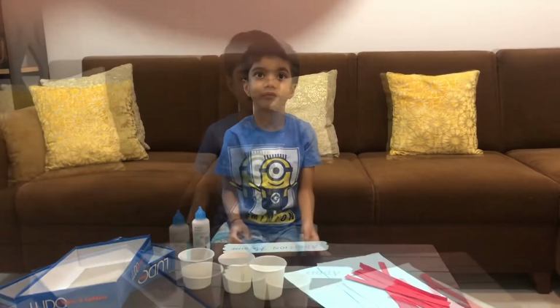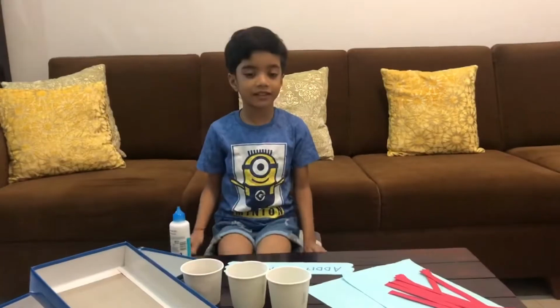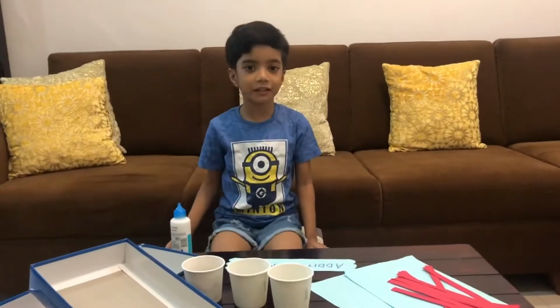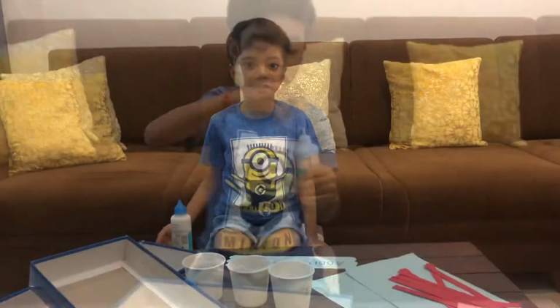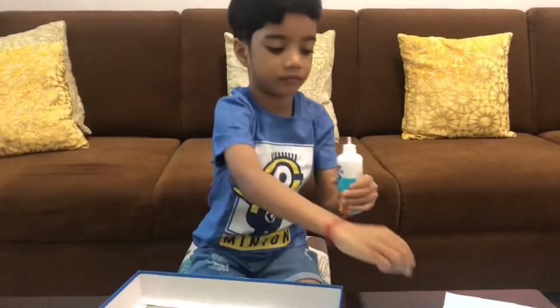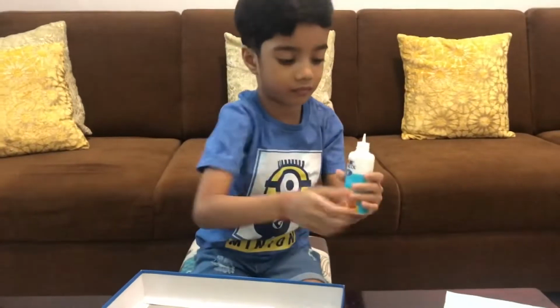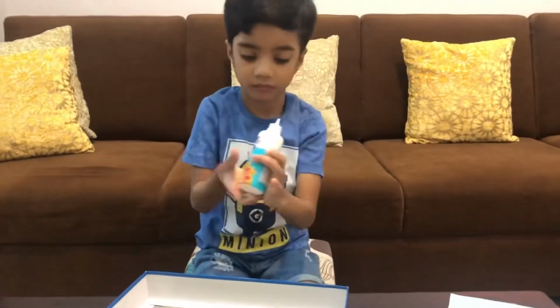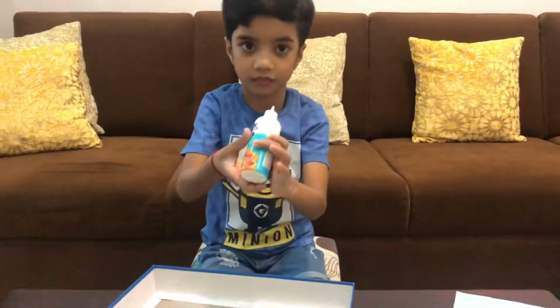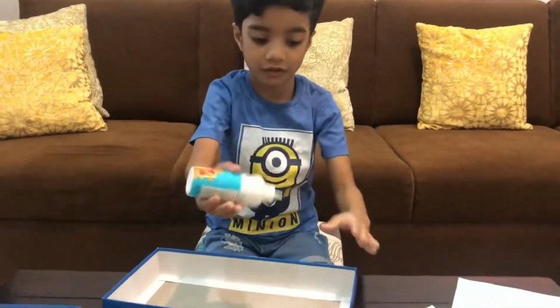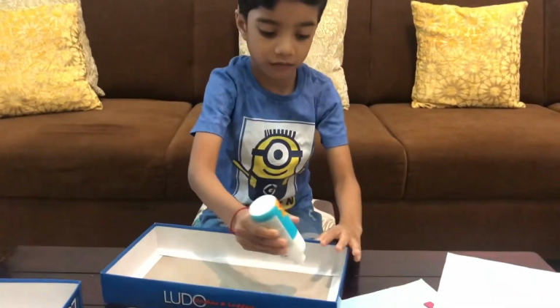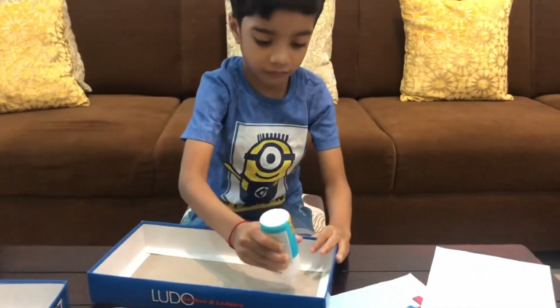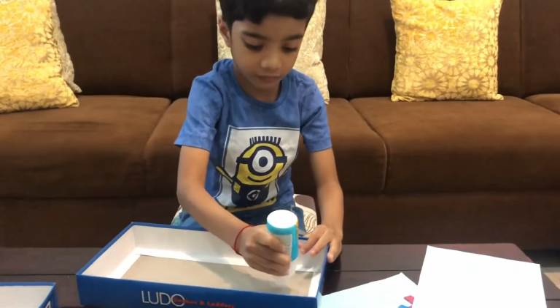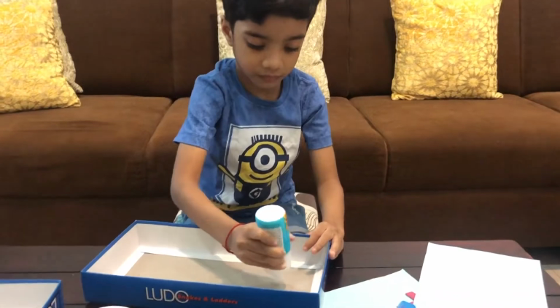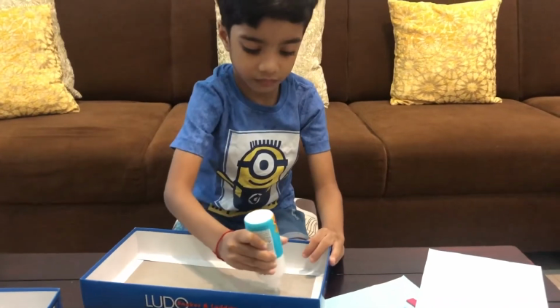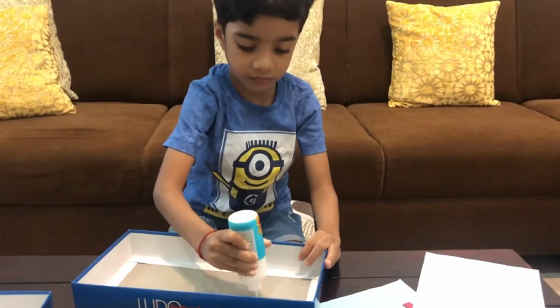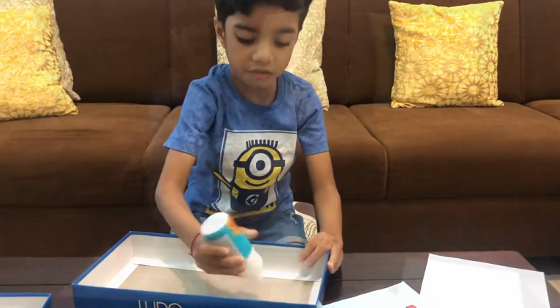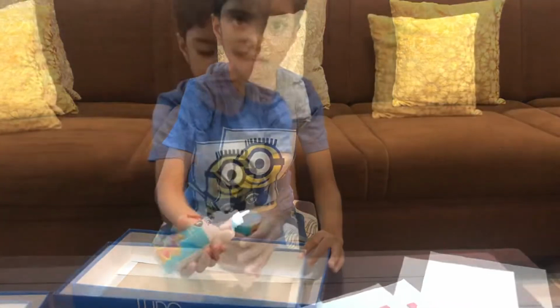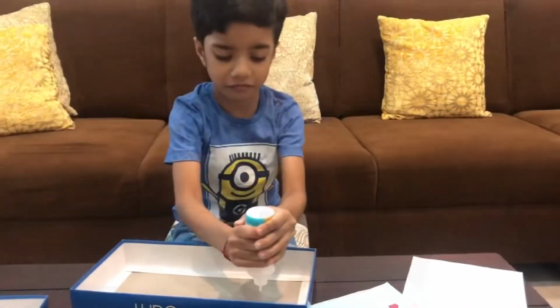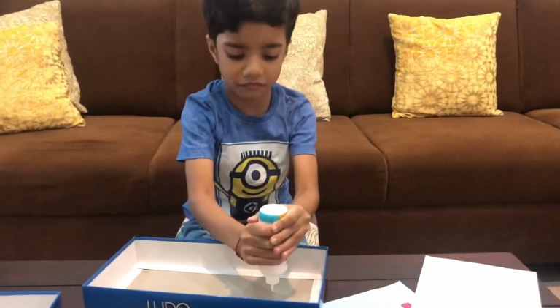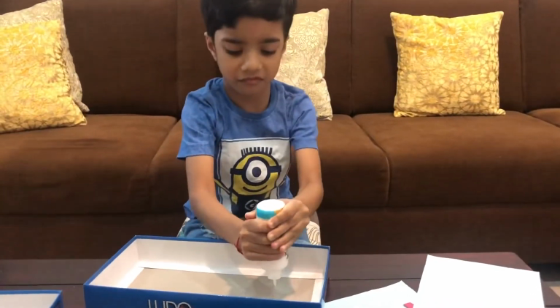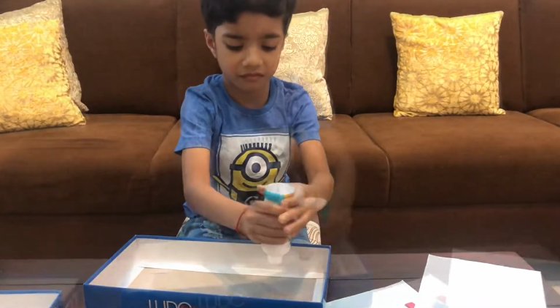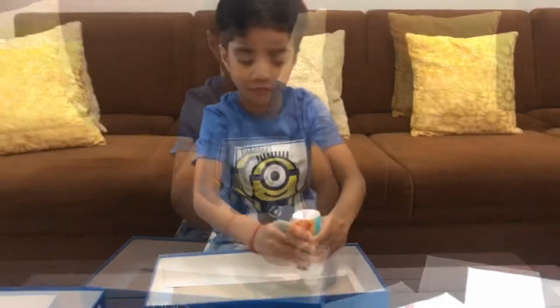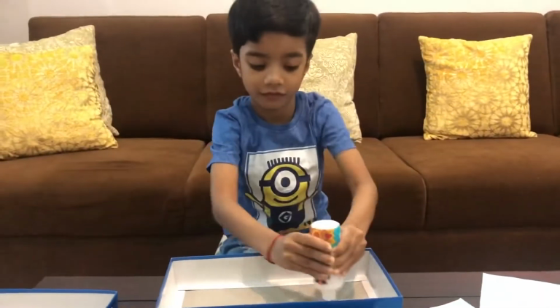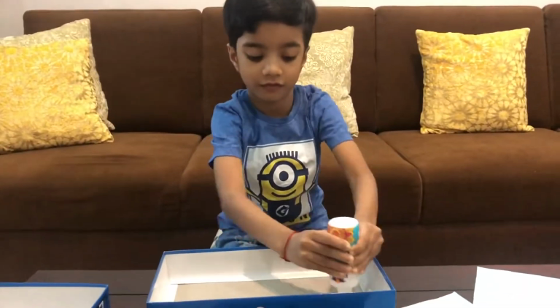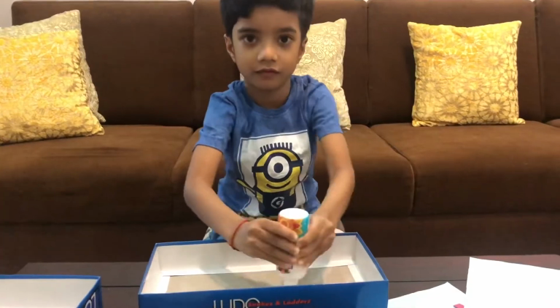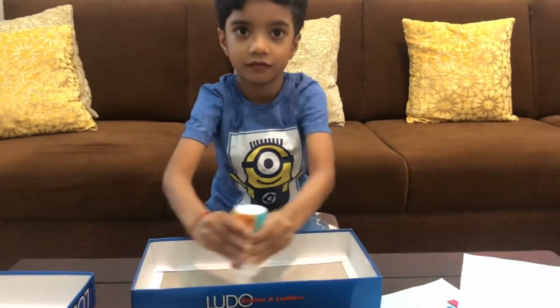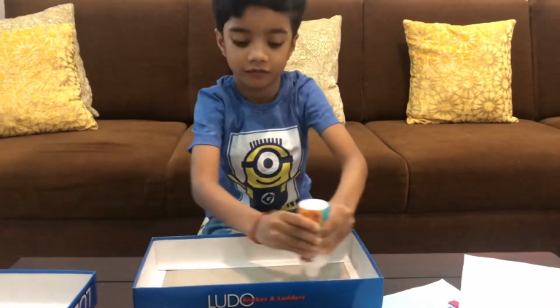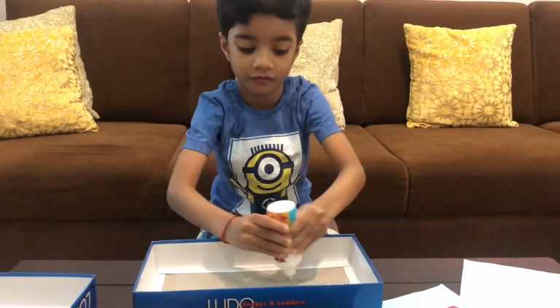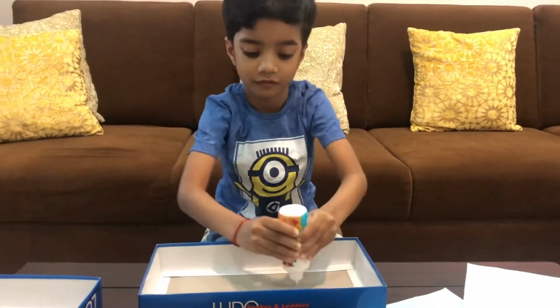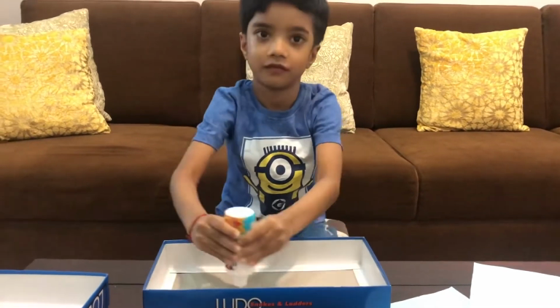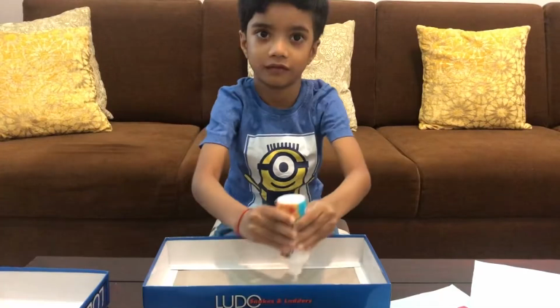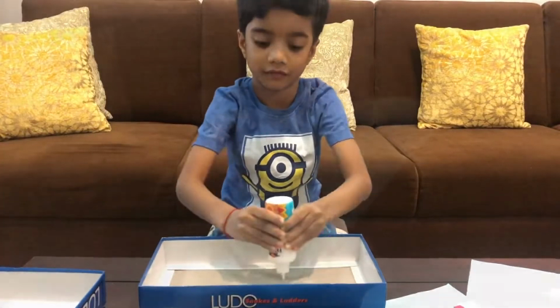Let's get started. Cut the color paper to size and glue it on.